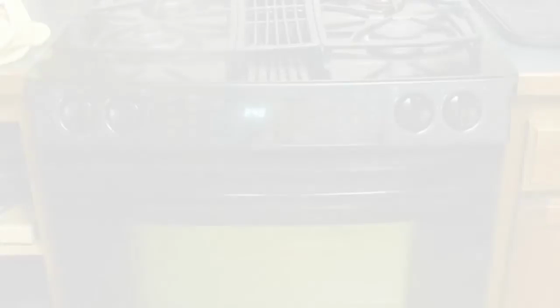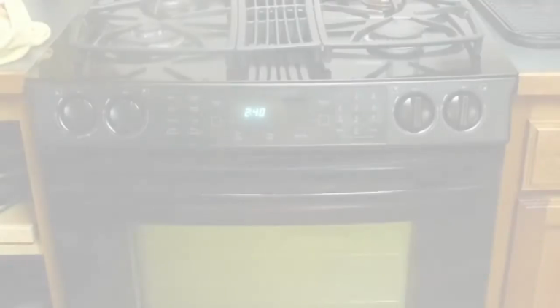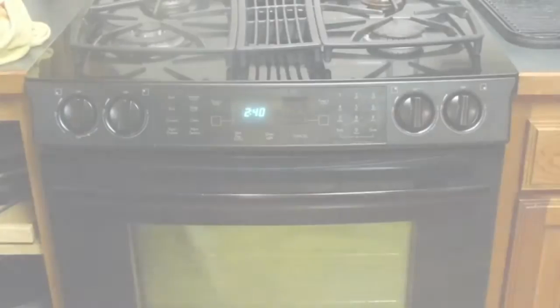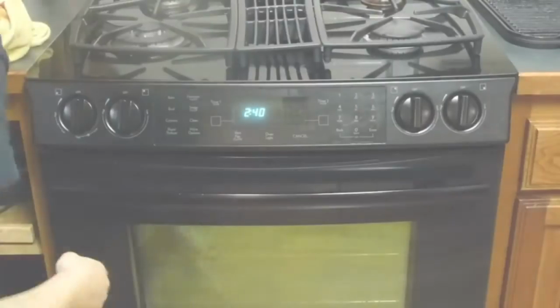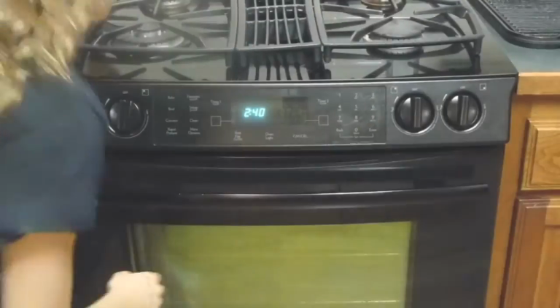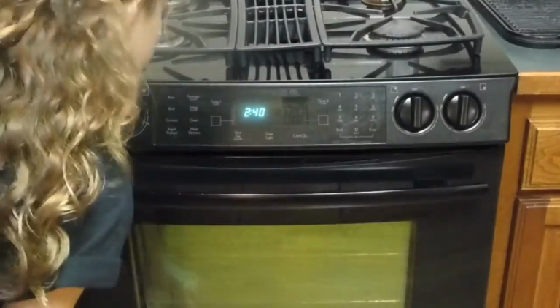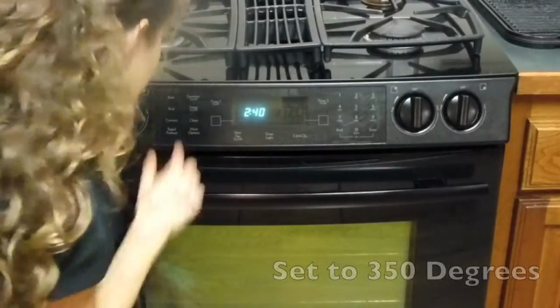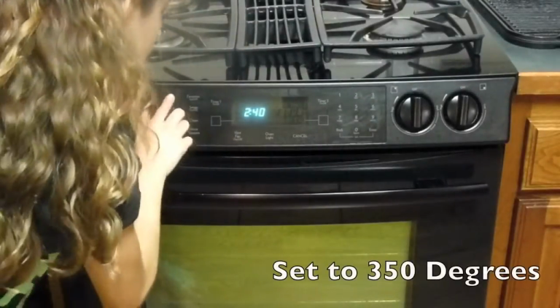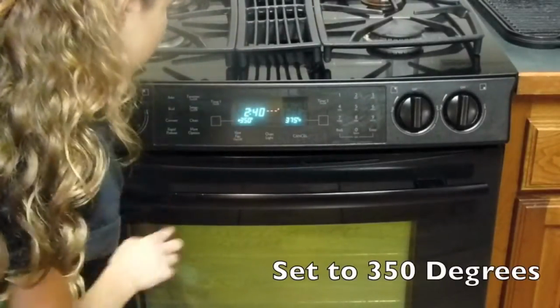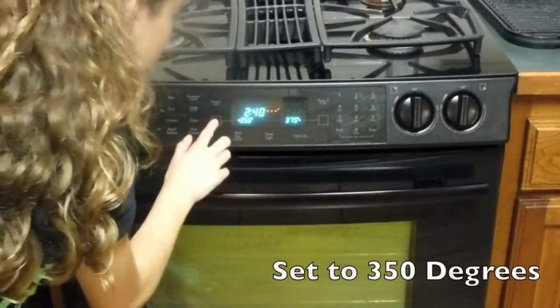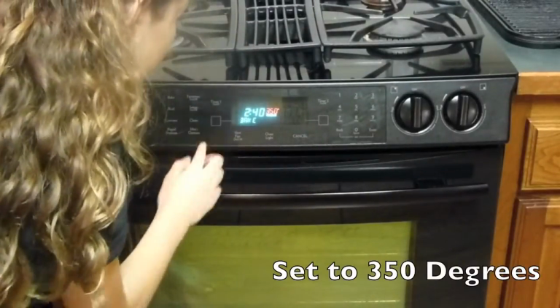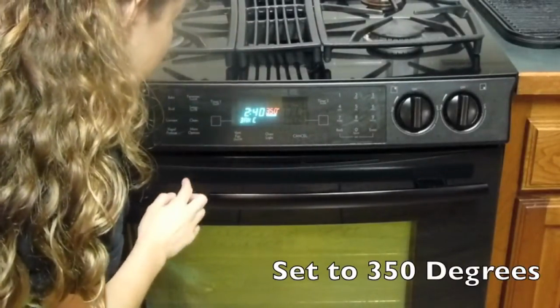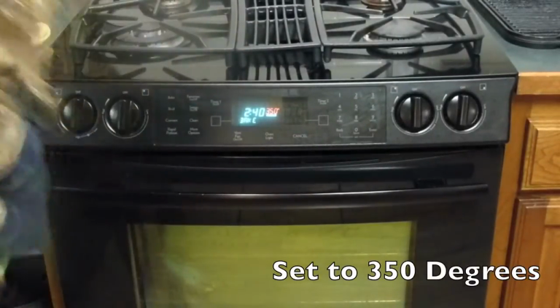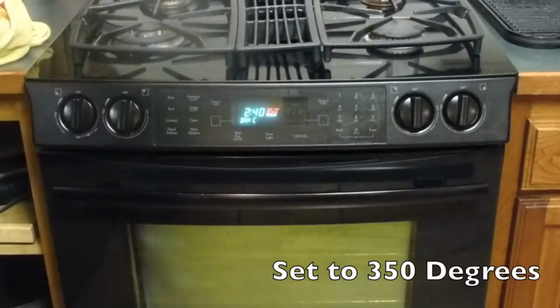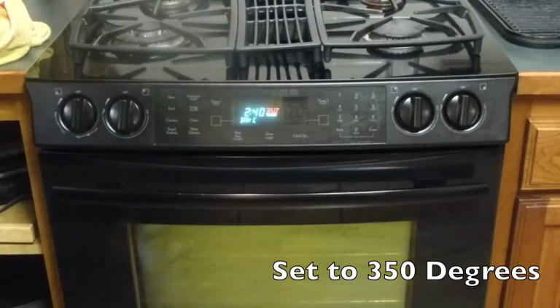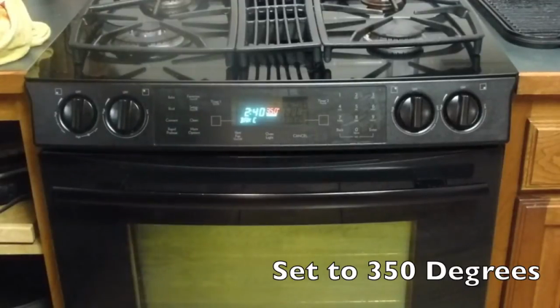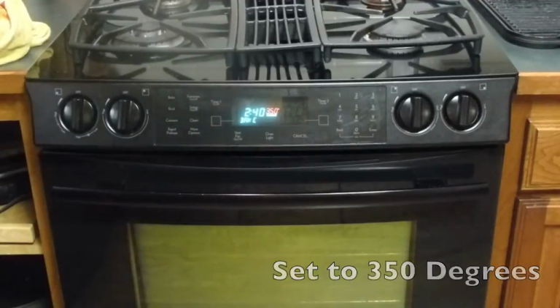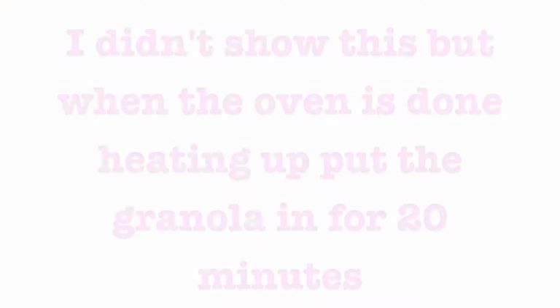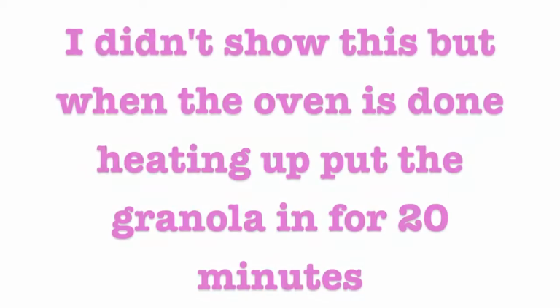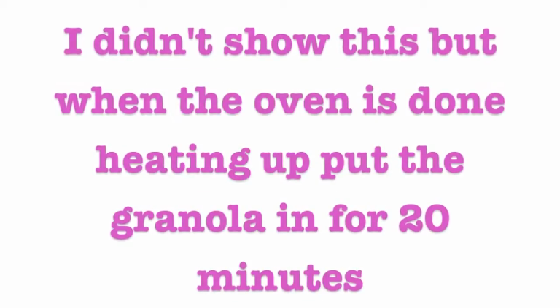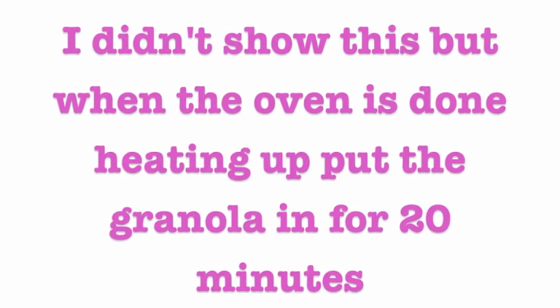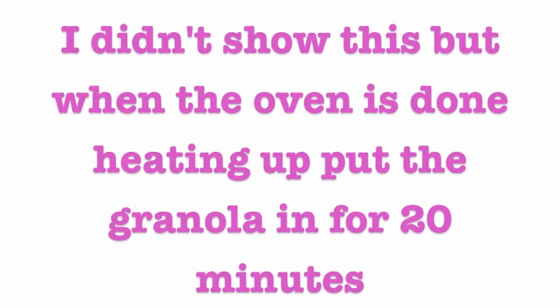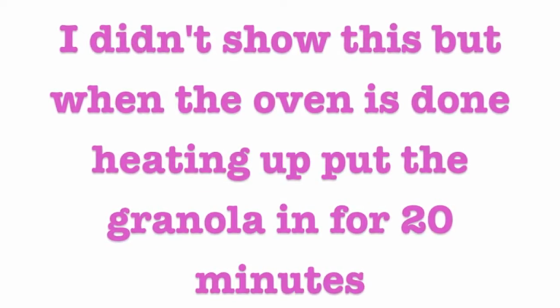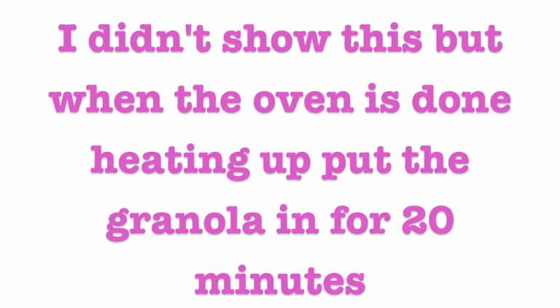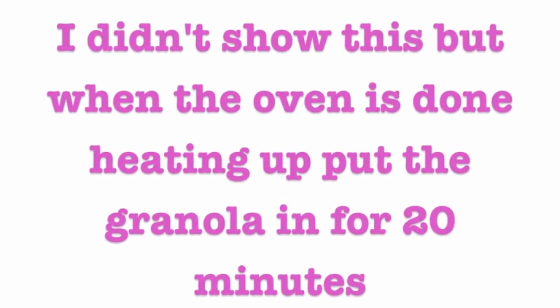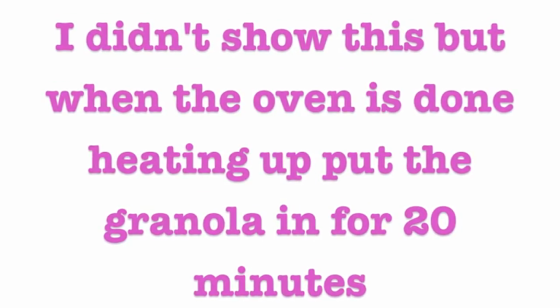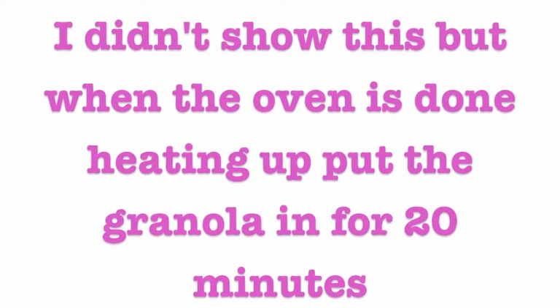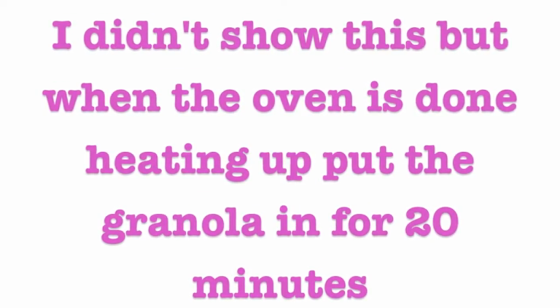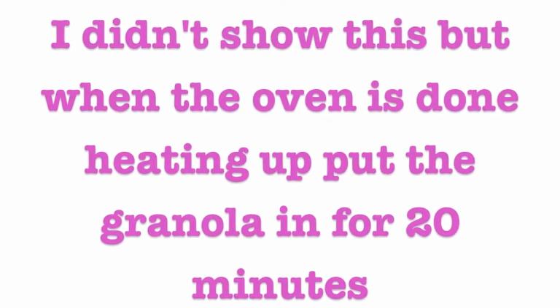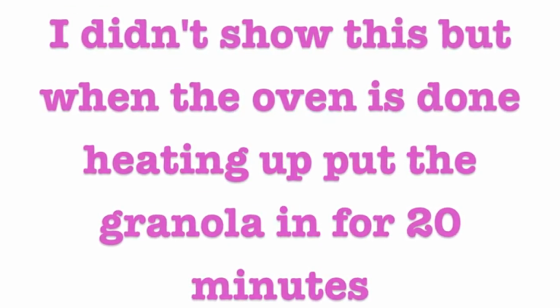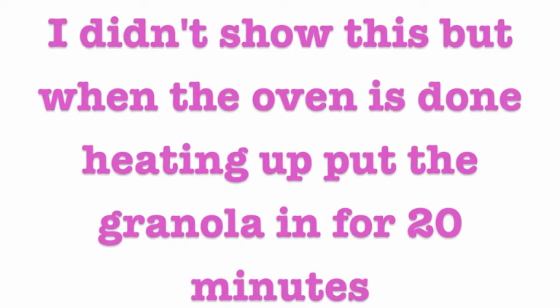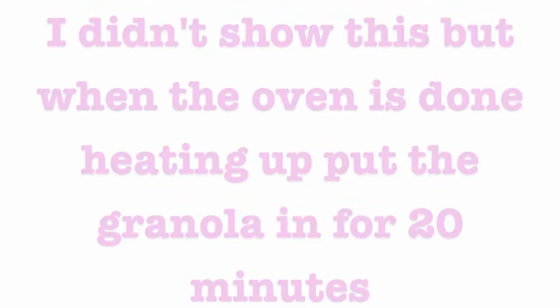Then set your oven to 350 degrees for the granola. I didn't show this, but once the oven is done heating up you want to put the granola in for 20 minutes.